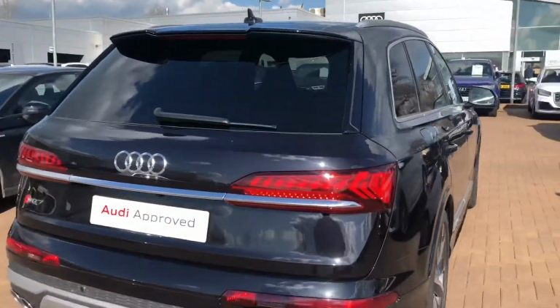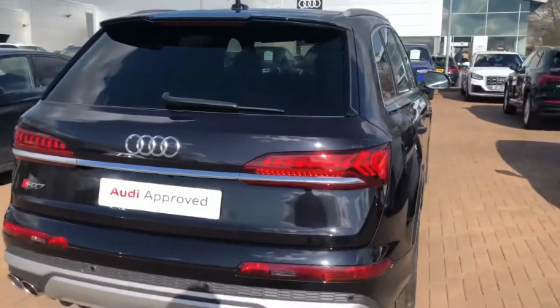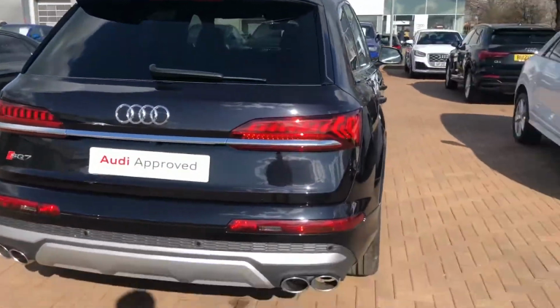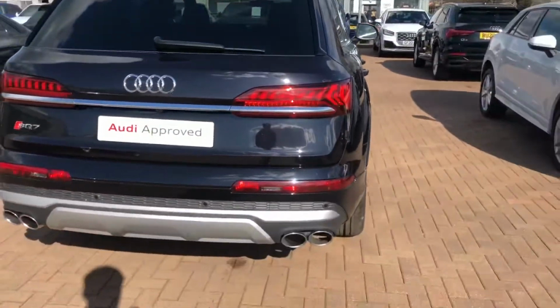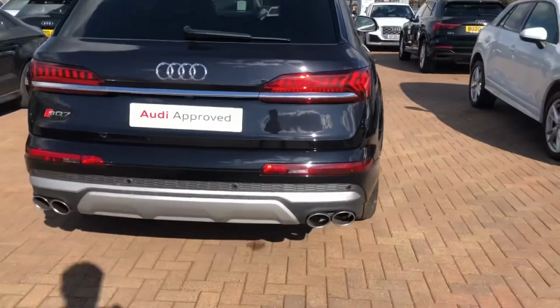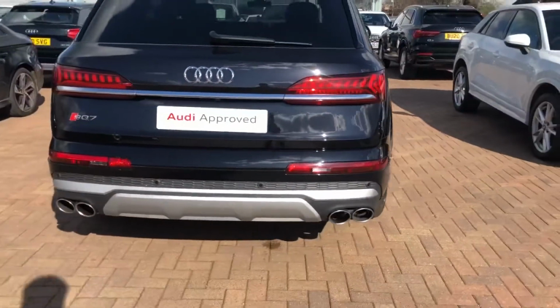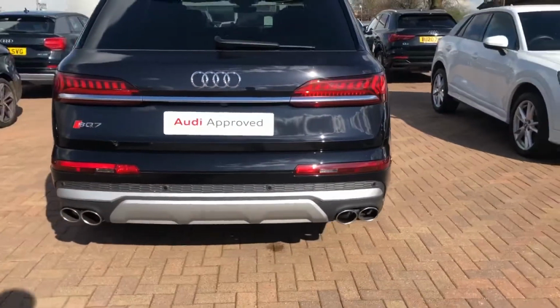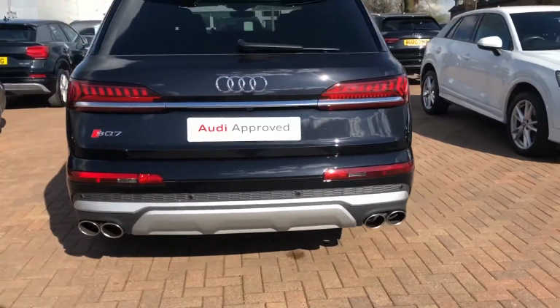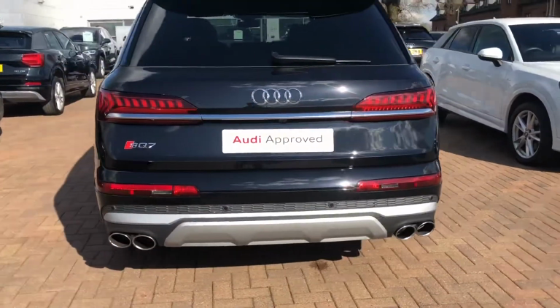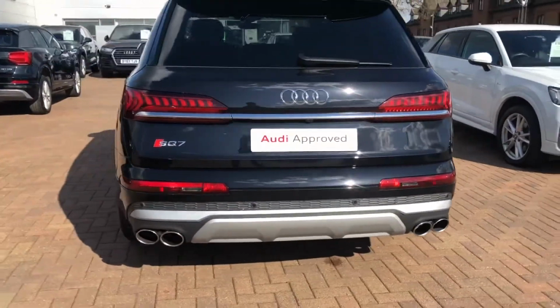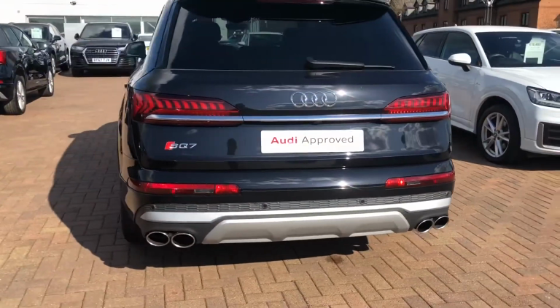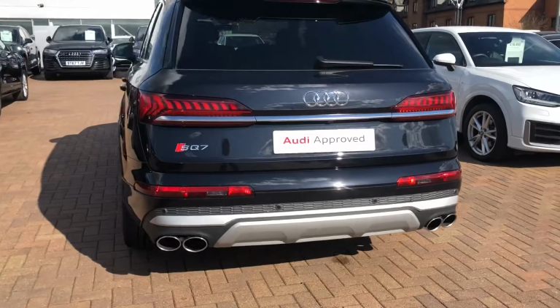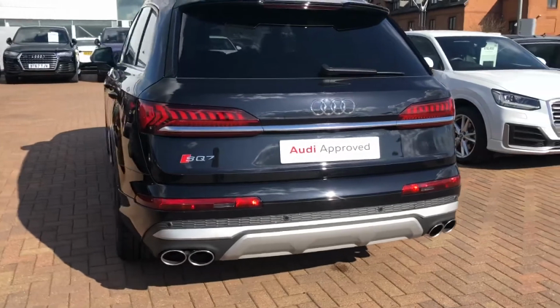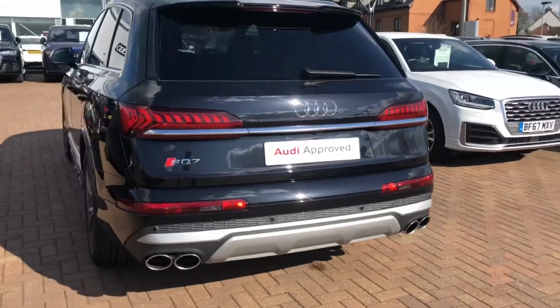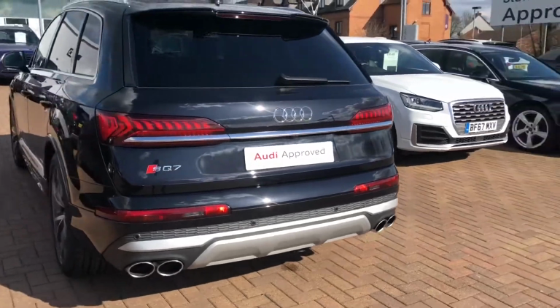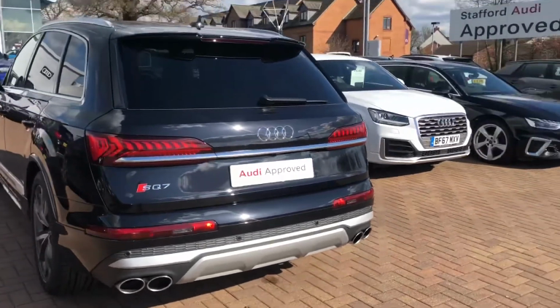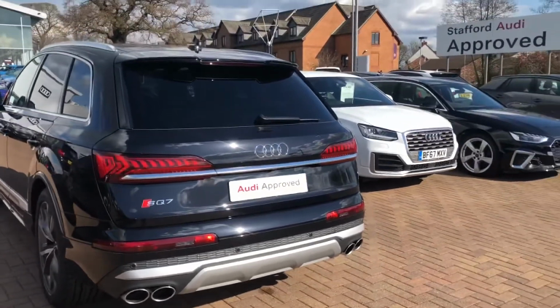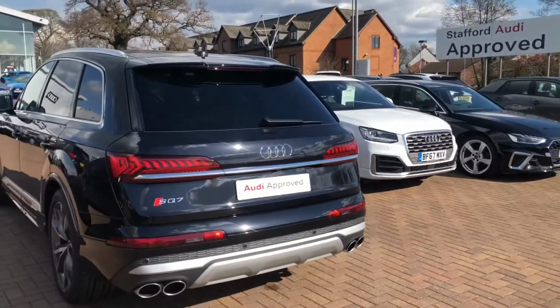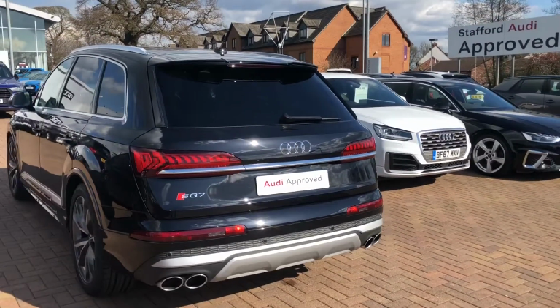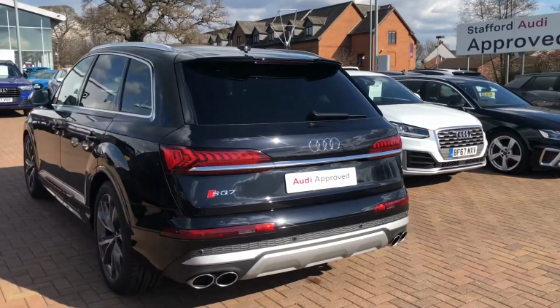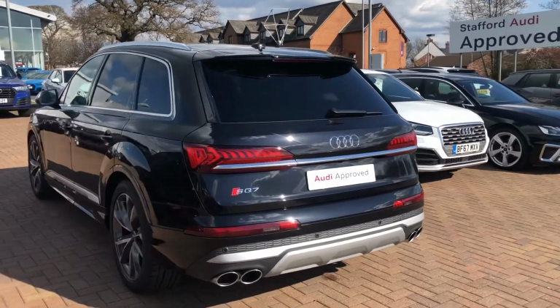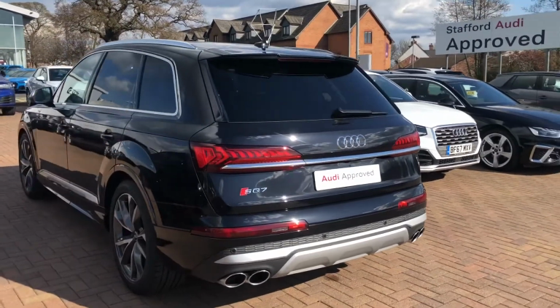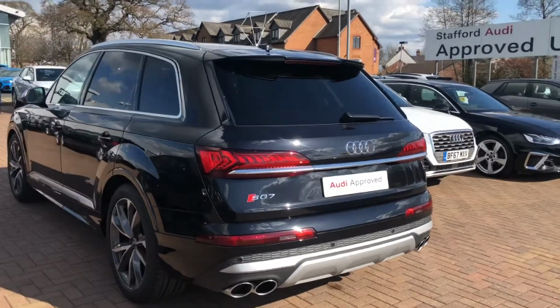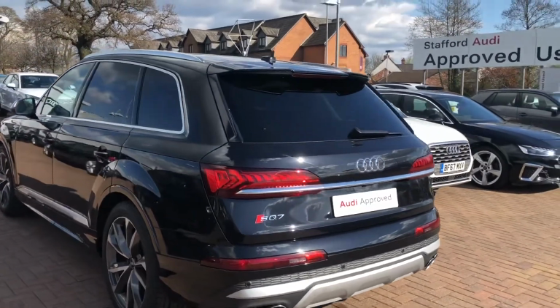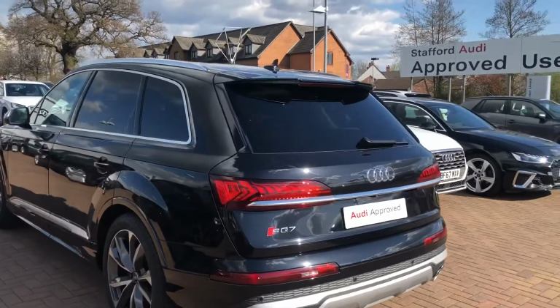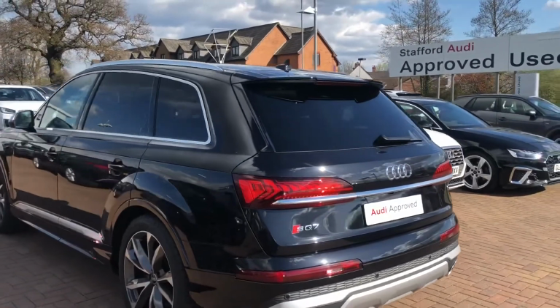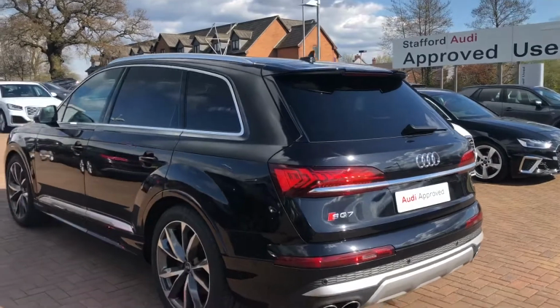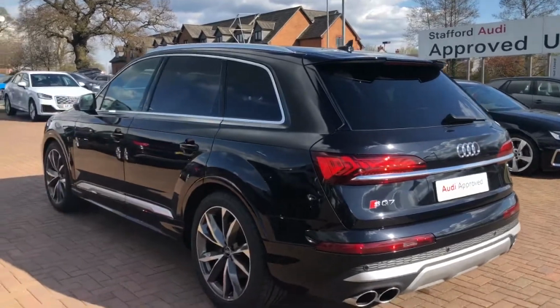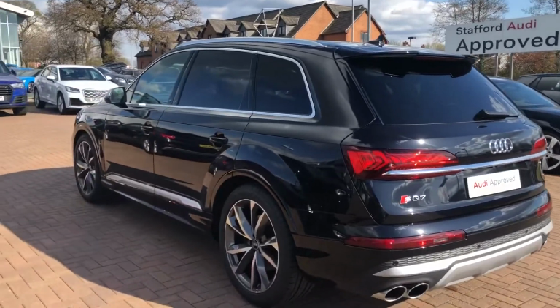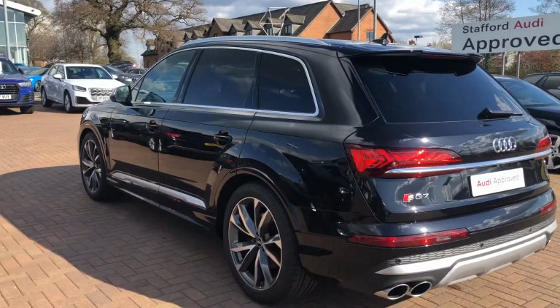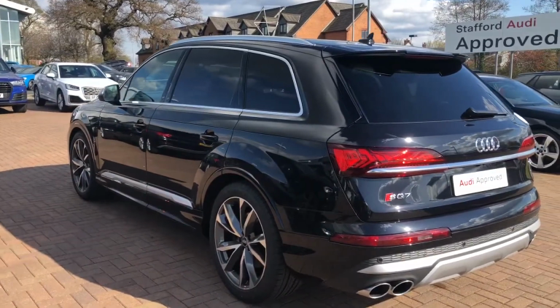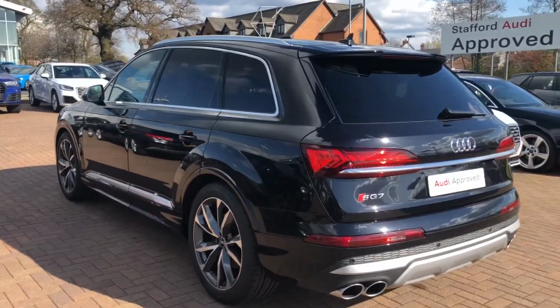Moving to the back of the car, you've got your quad tailpipes at the bottom there. You've got your SQ7 badging on the rear spoiler, and it does come with the rear parking camera and the rear parking sensors as well.